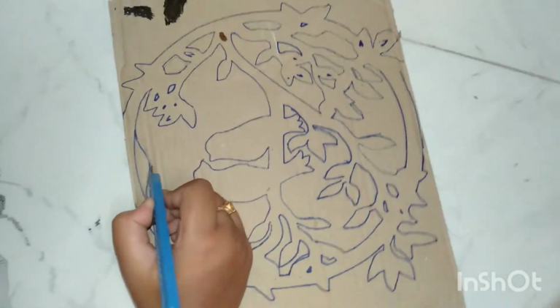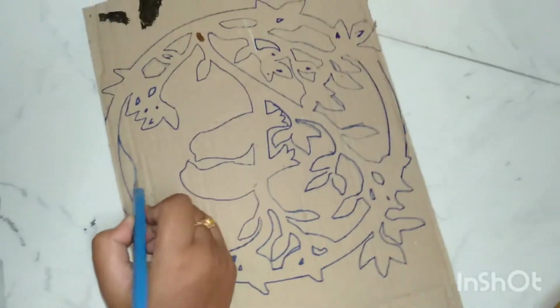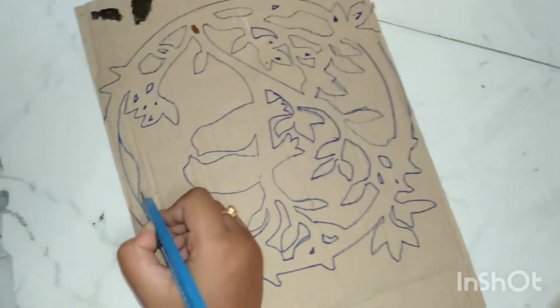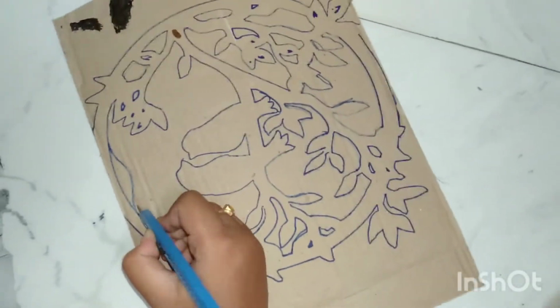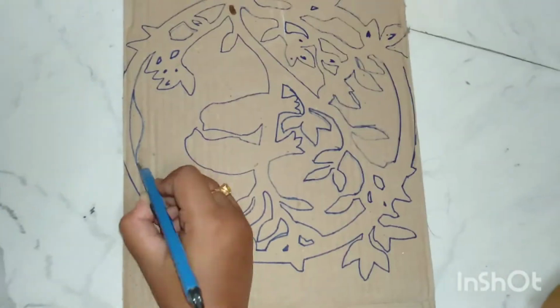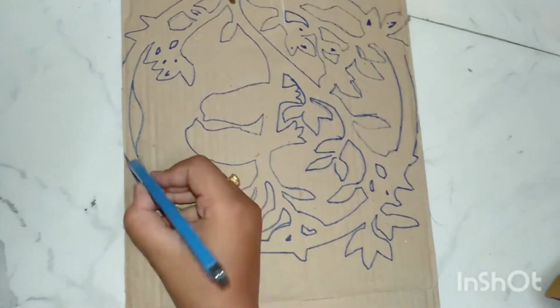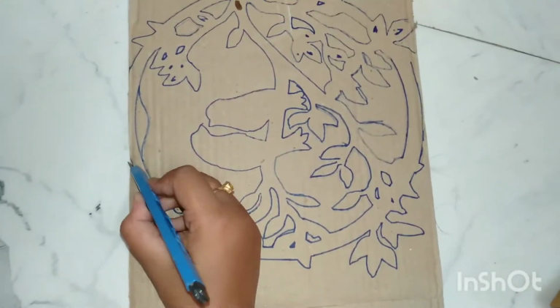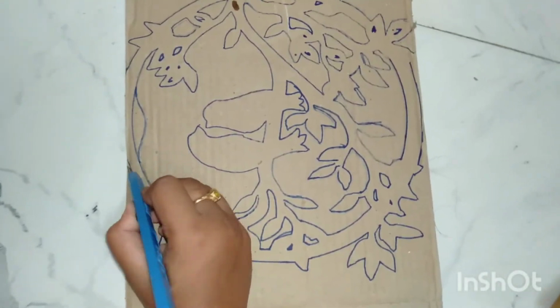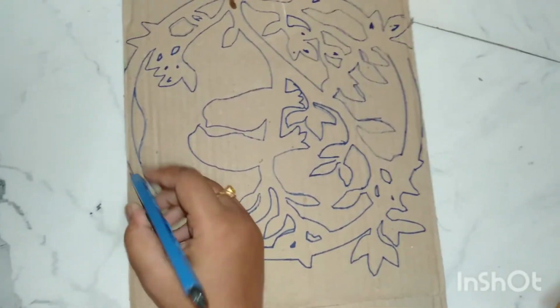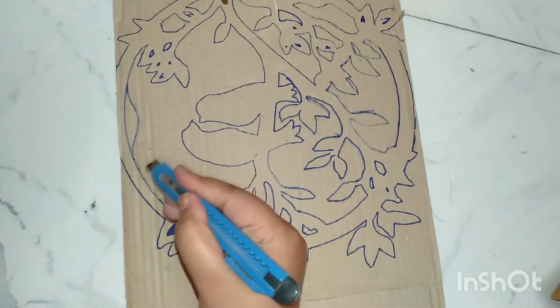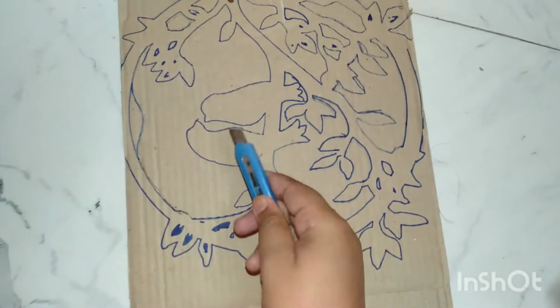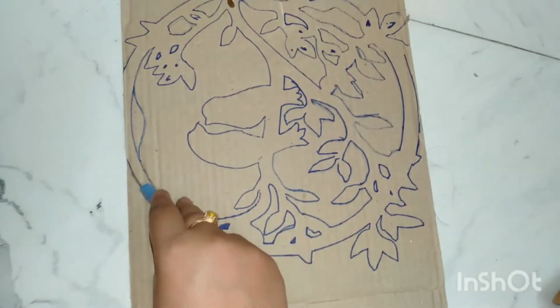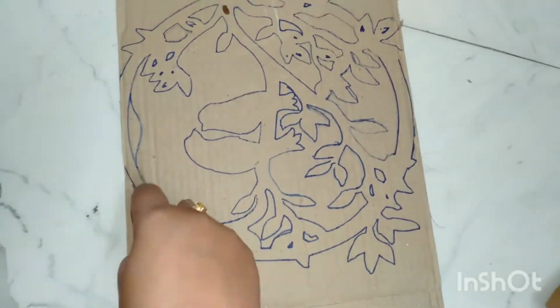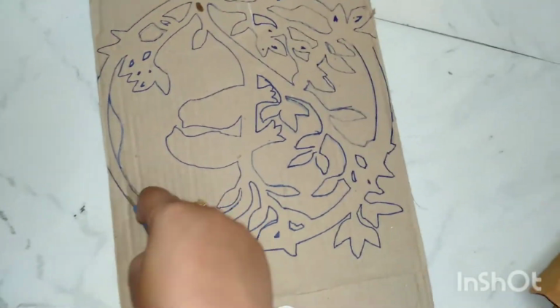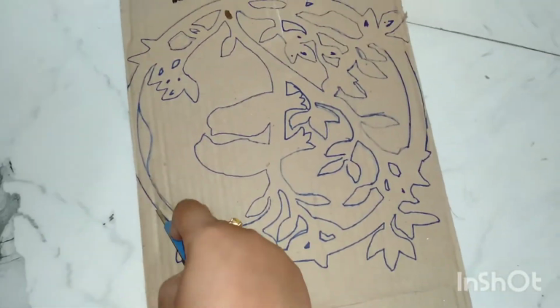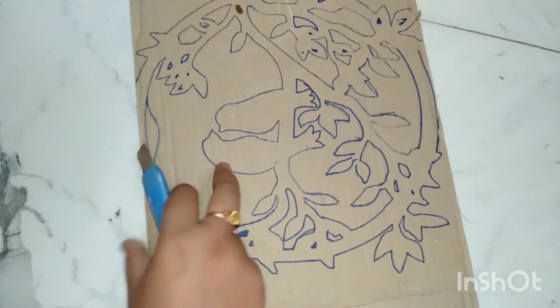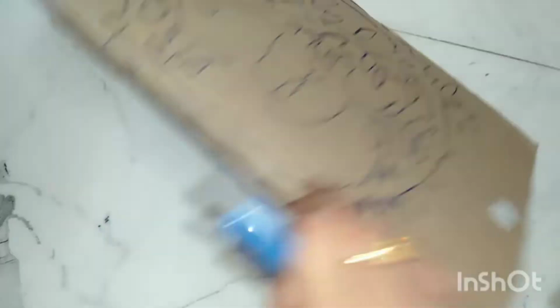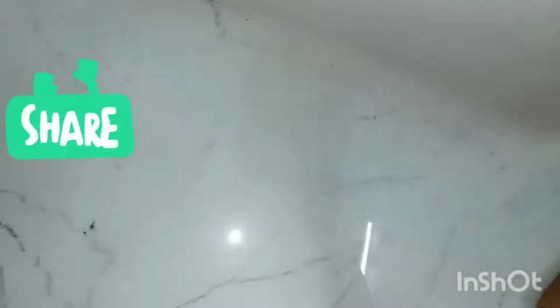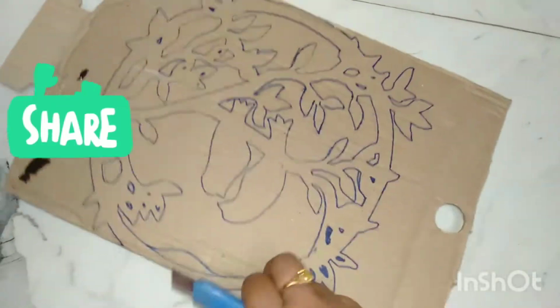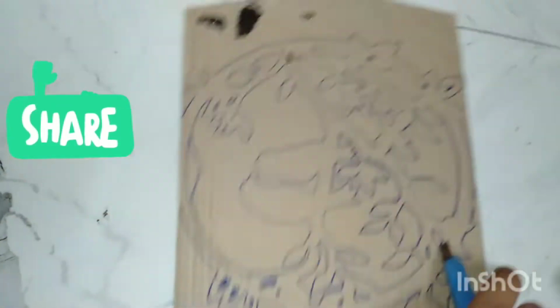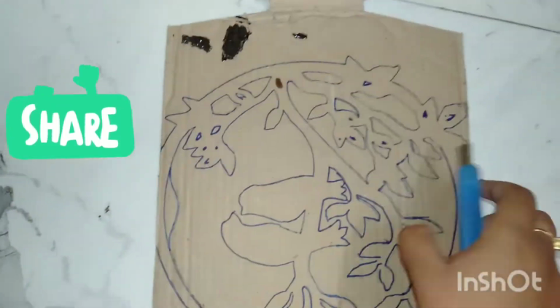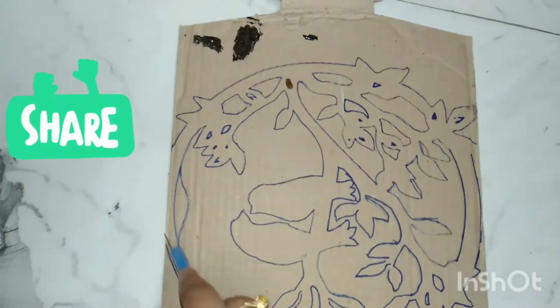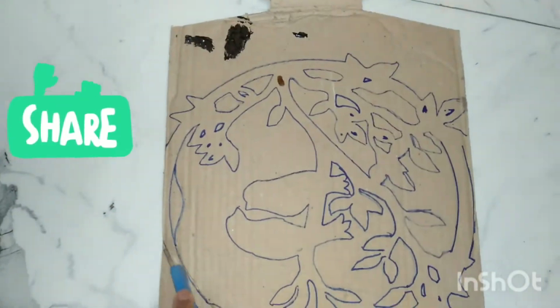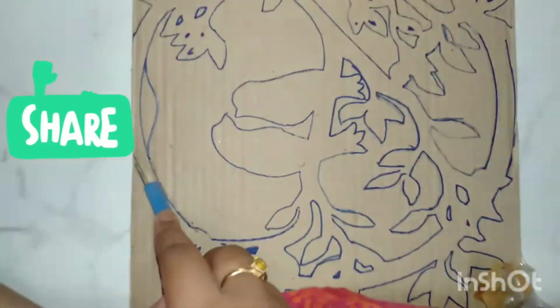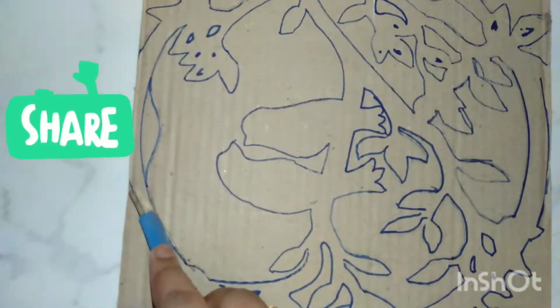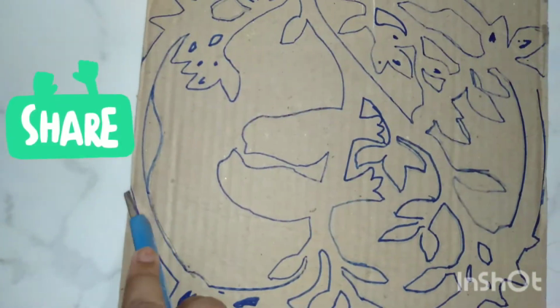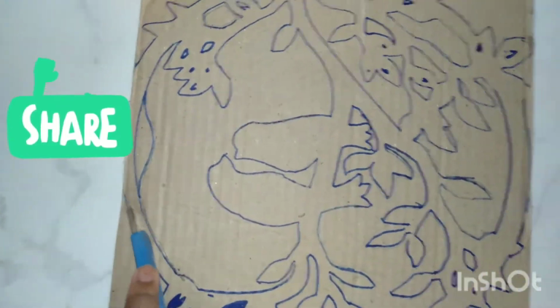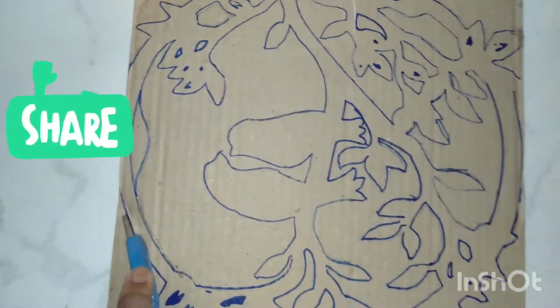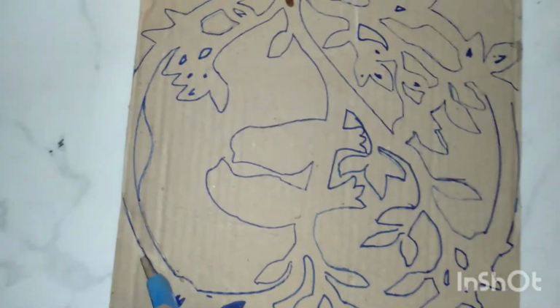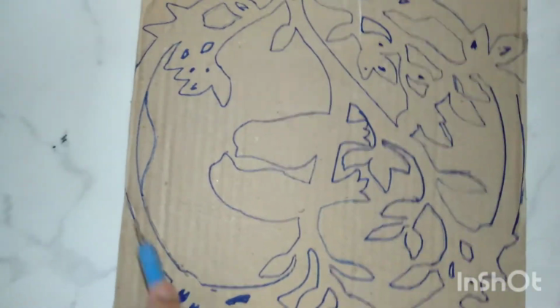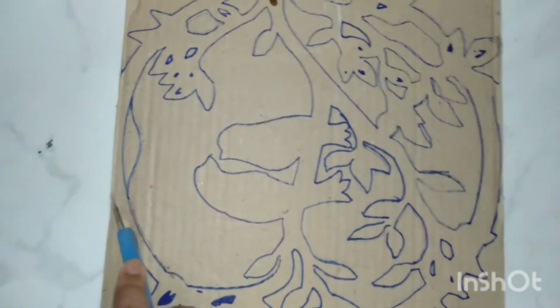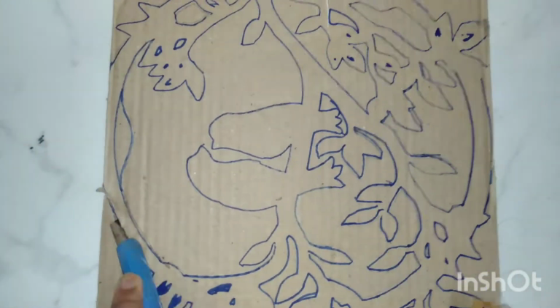I am going to cut around this and I want to cut it. I will cut it and make it easy. Good.